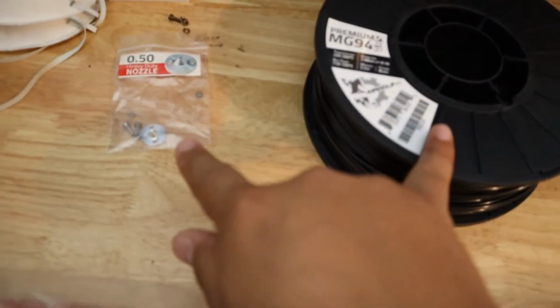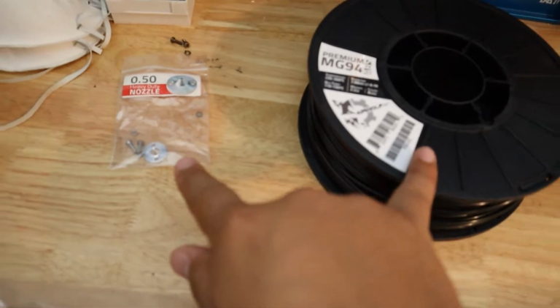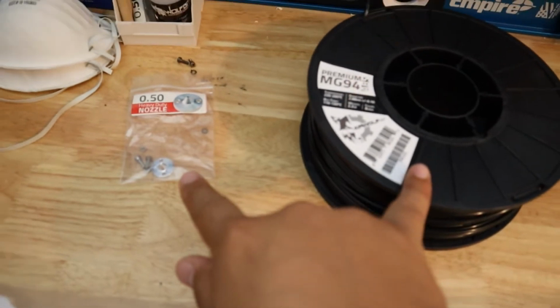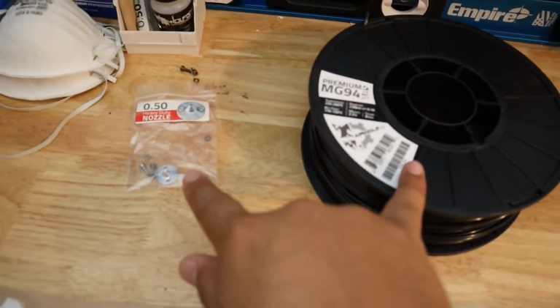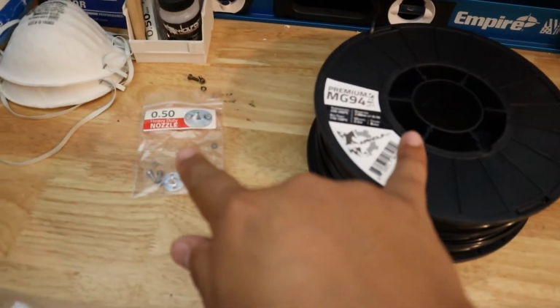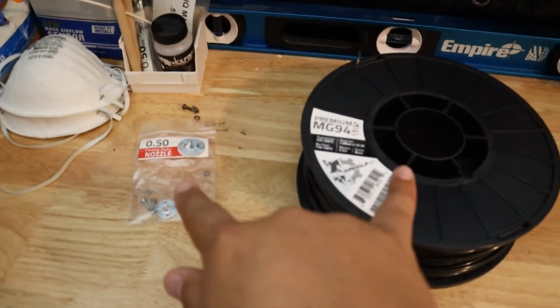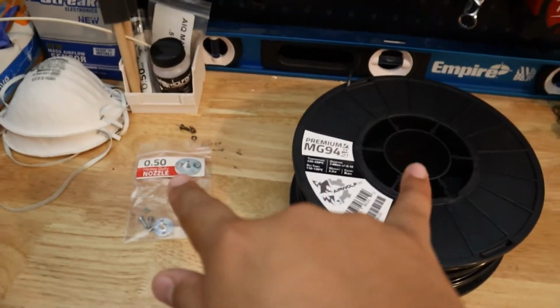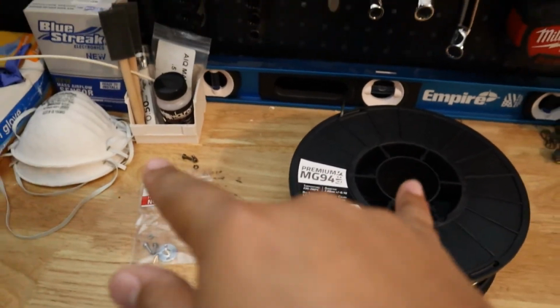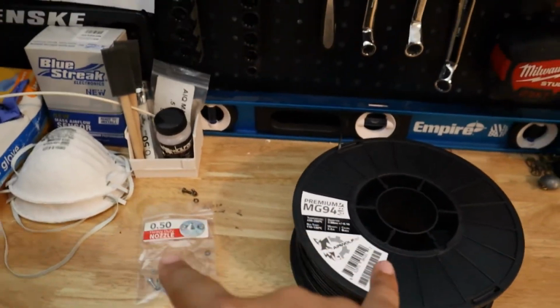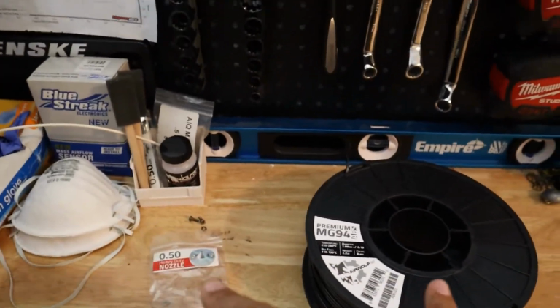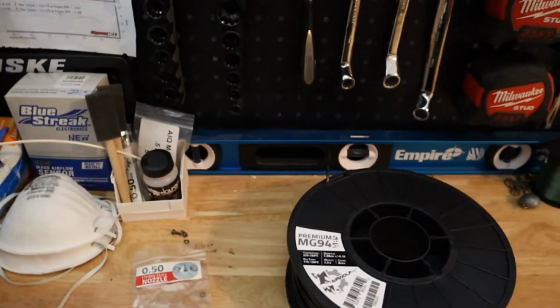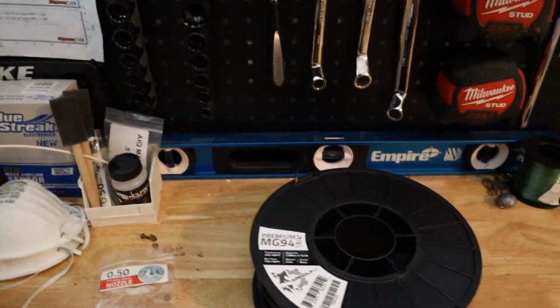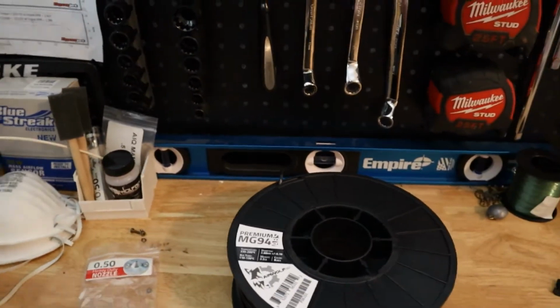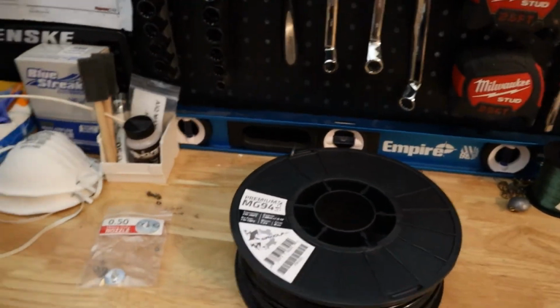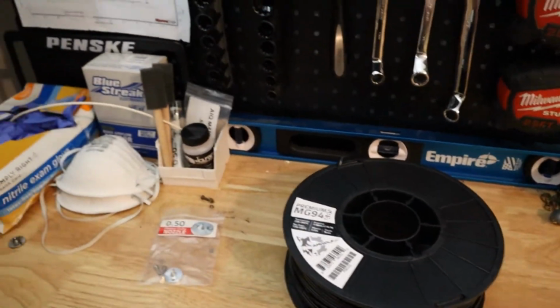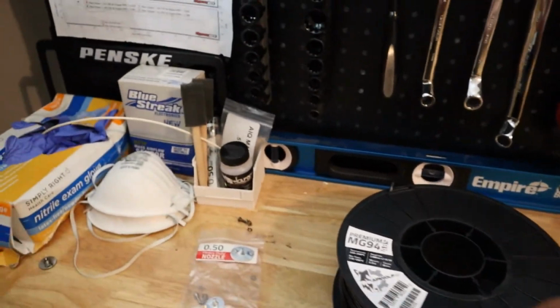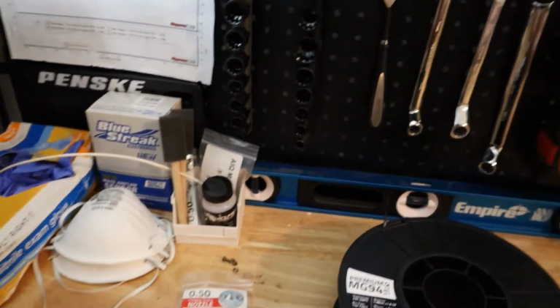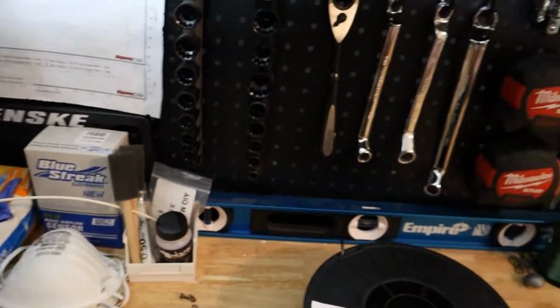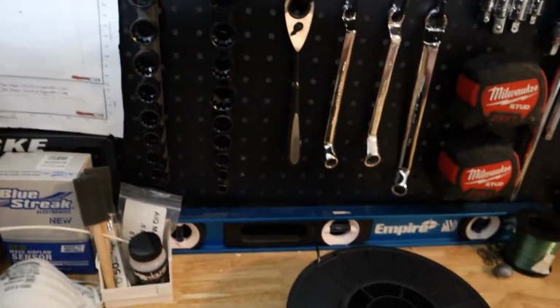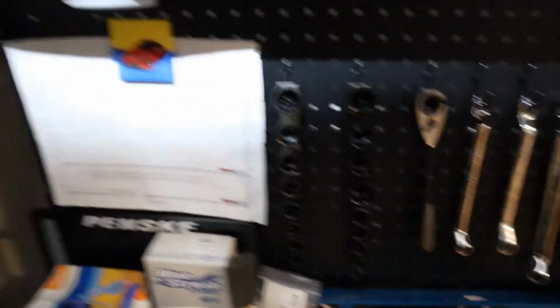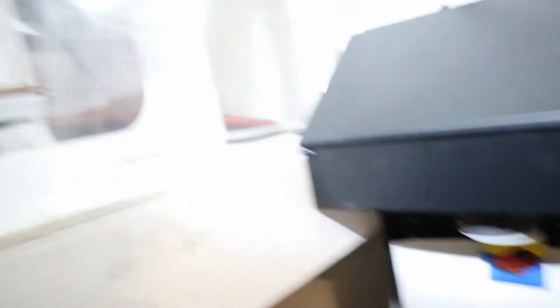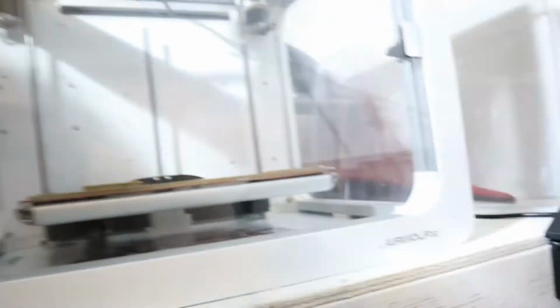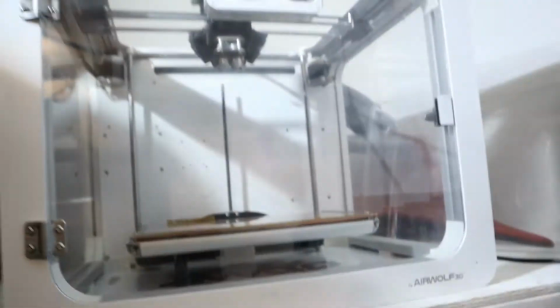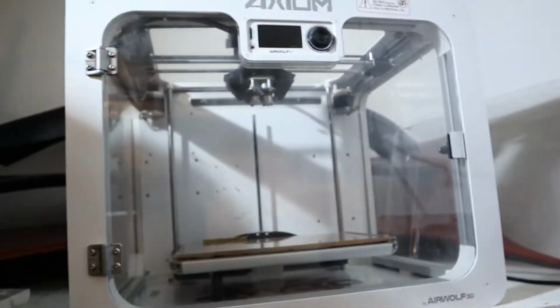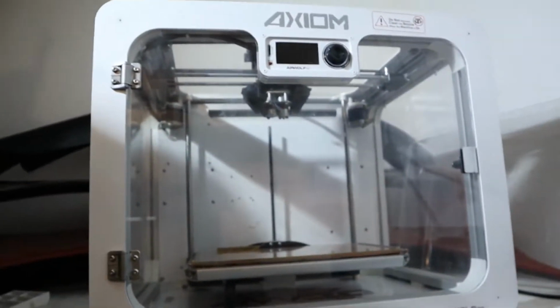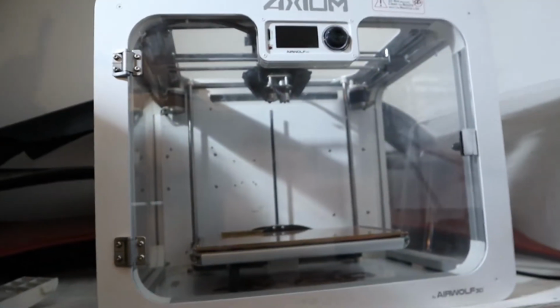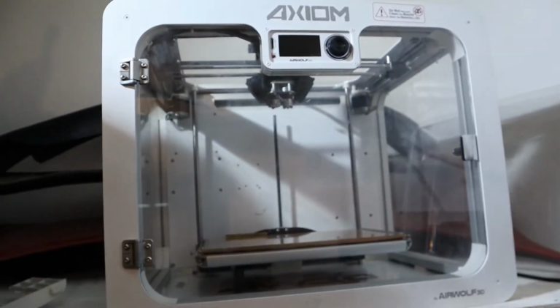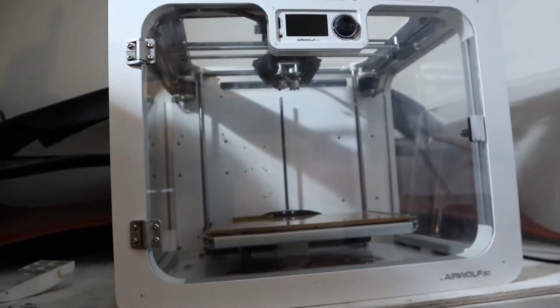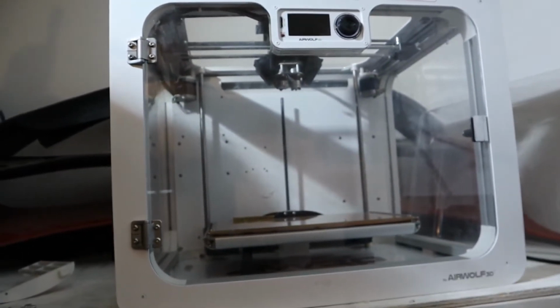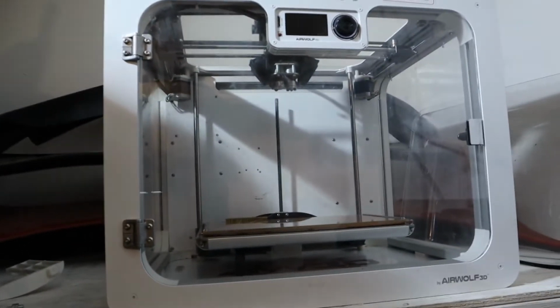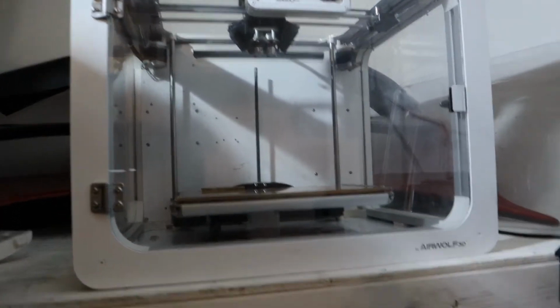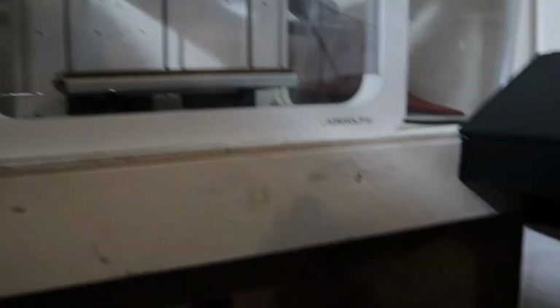Just these two is $103. So, 3D printing ain't cheap guys.